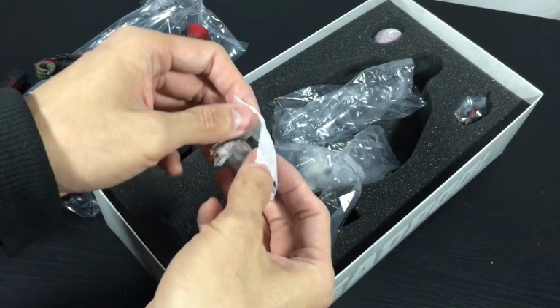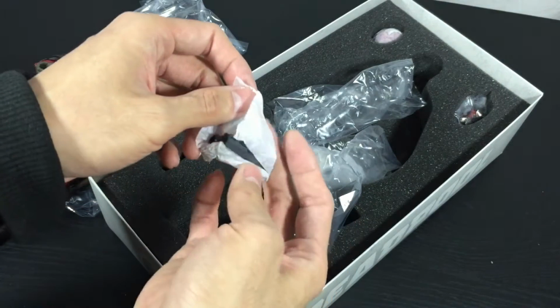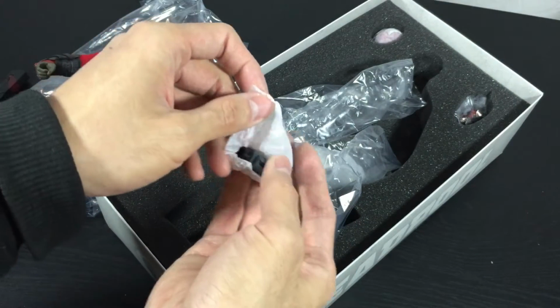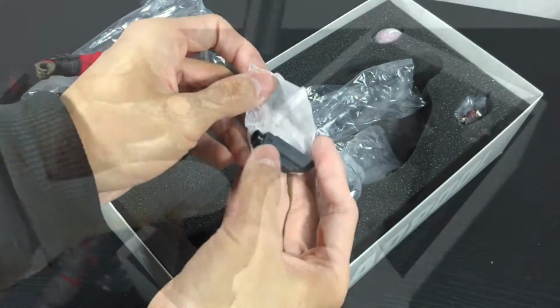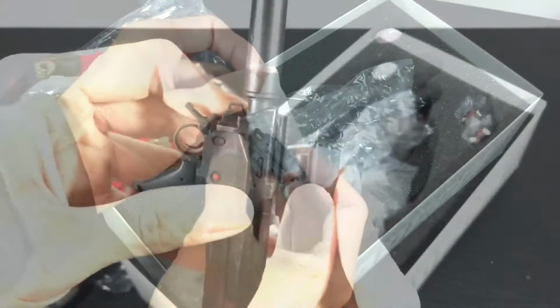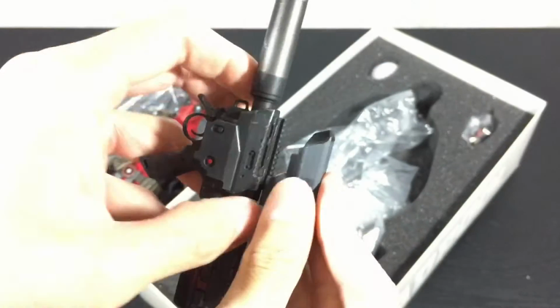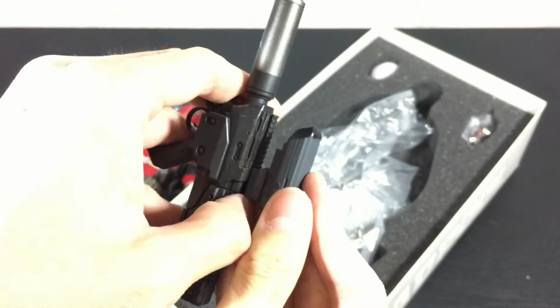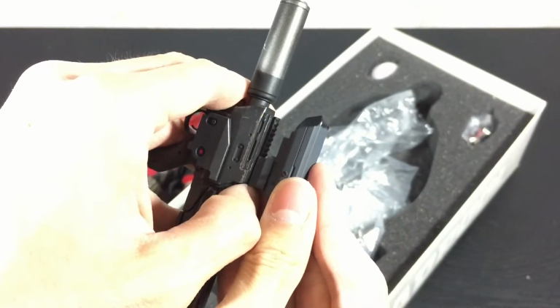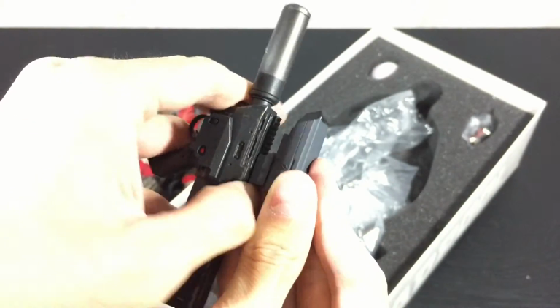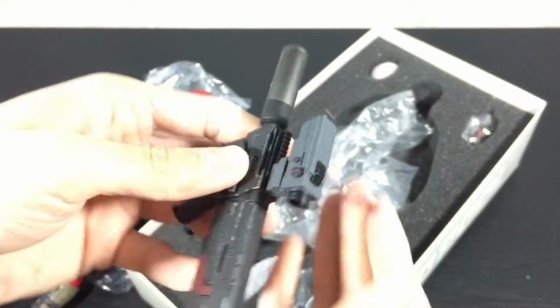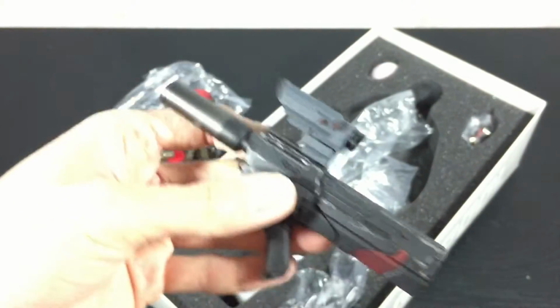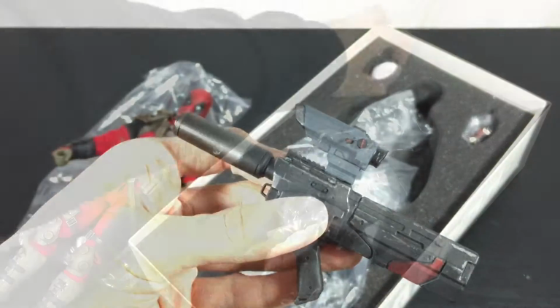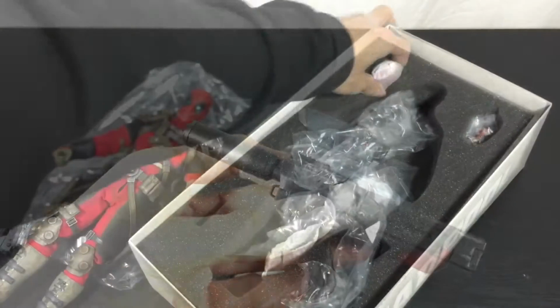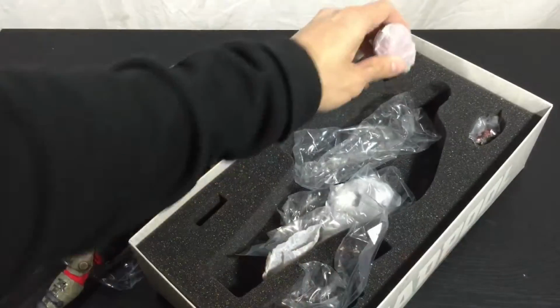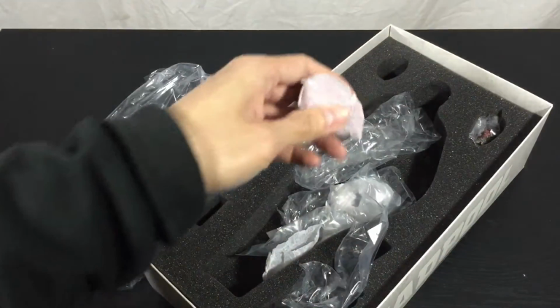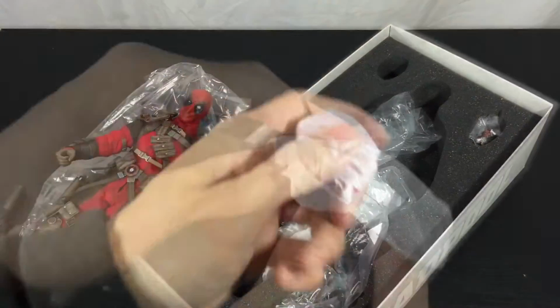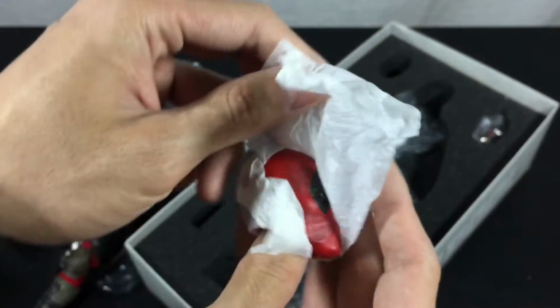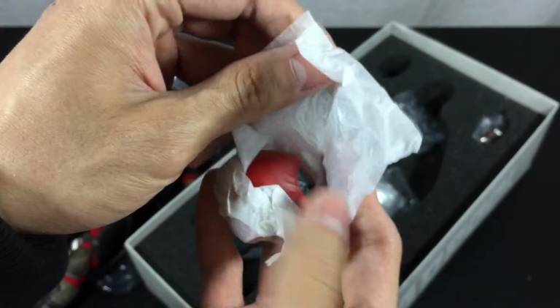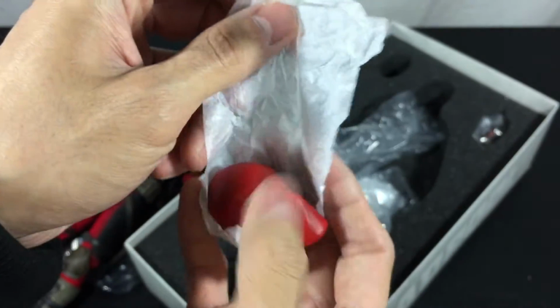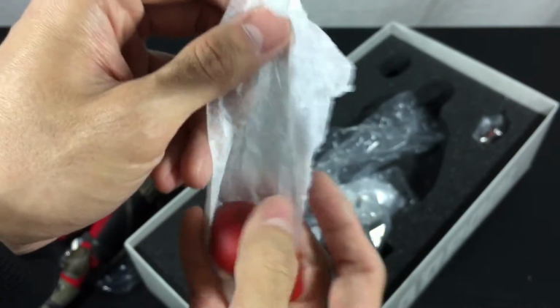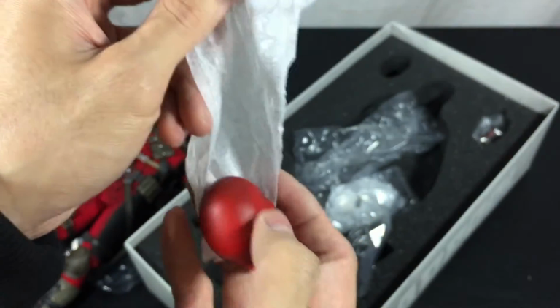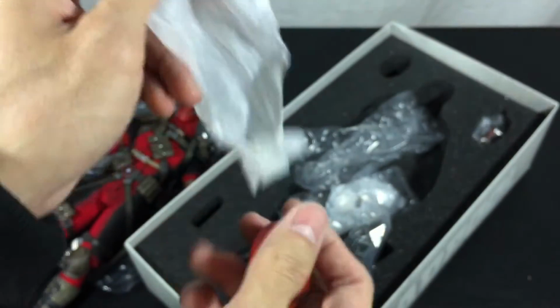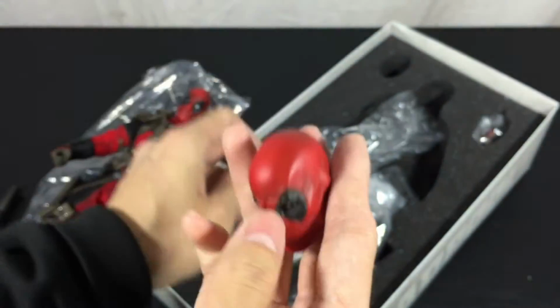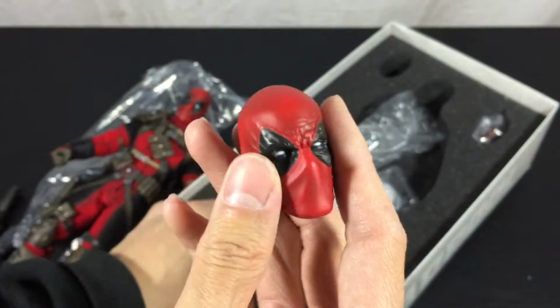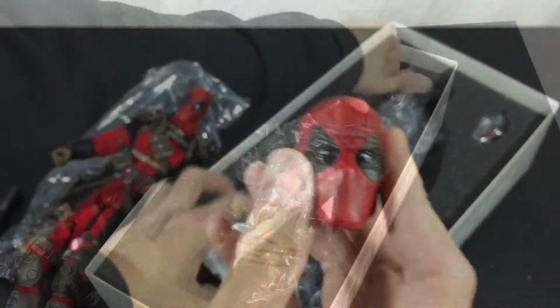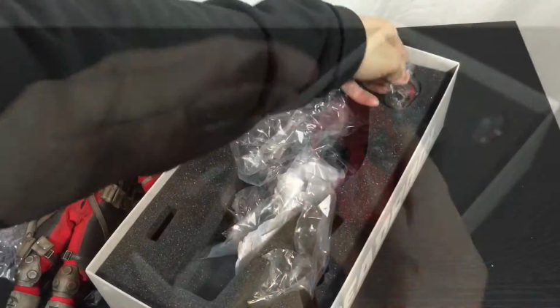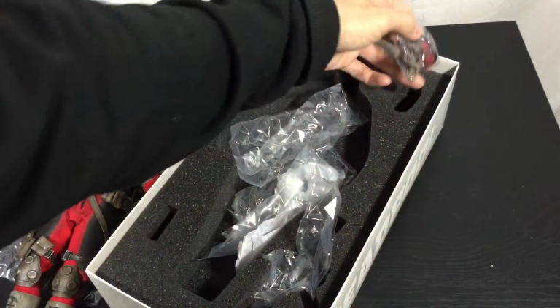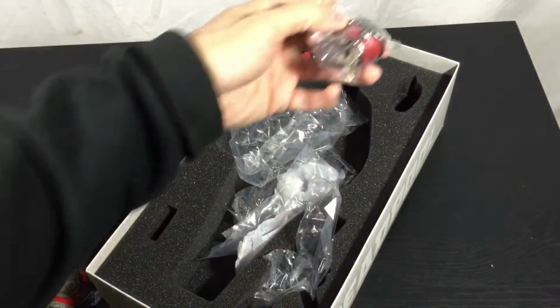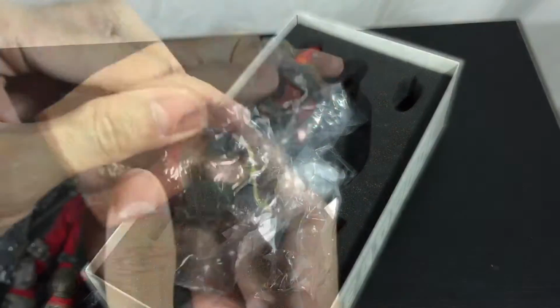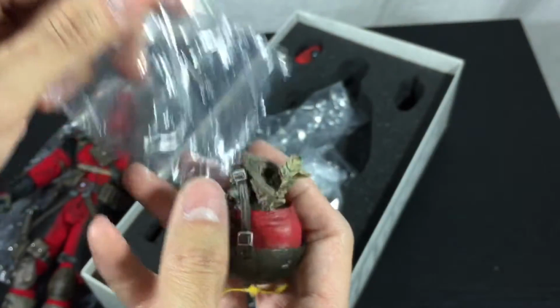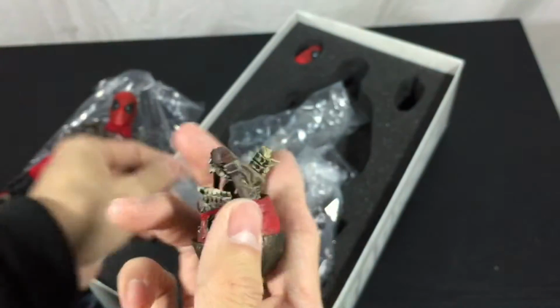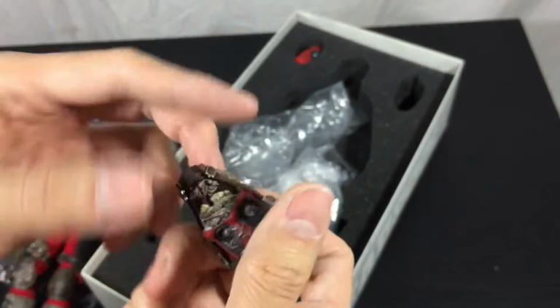The main problem with this figure is that the pouches — there are so many pouches and they fall off pretty easily, especially when you're trying to pose him, so be aware of that. You may be digging for pouches under your furniture for quite some time.